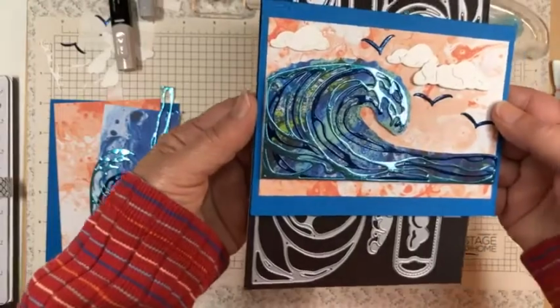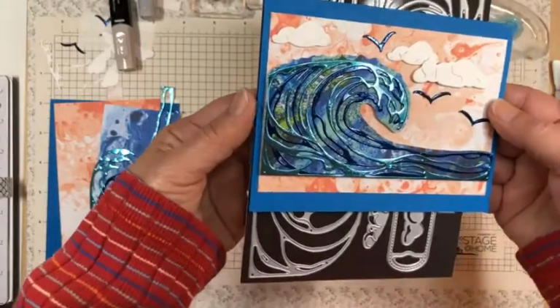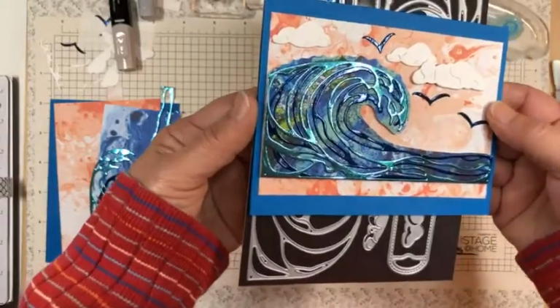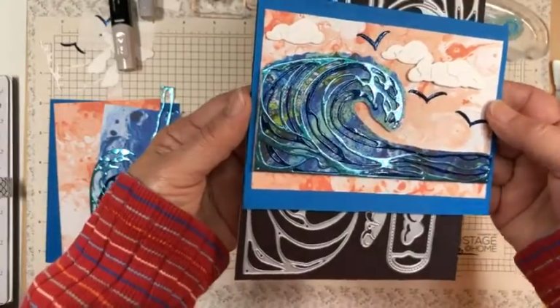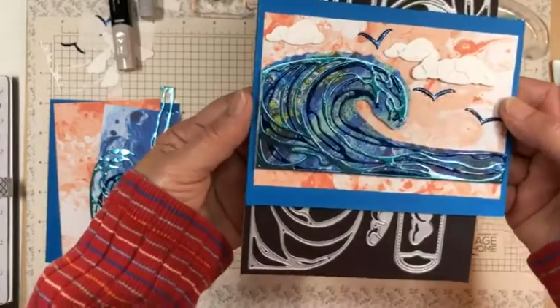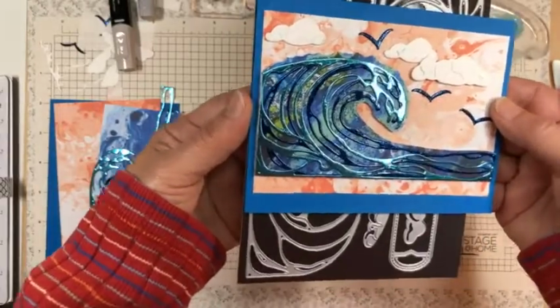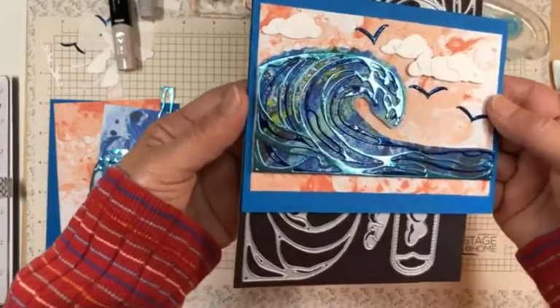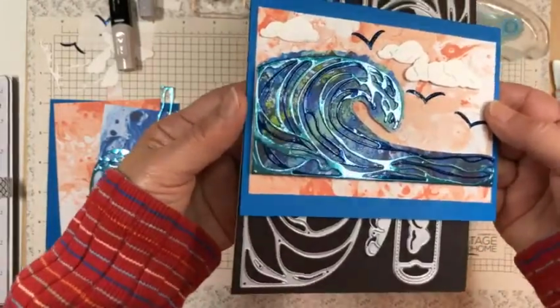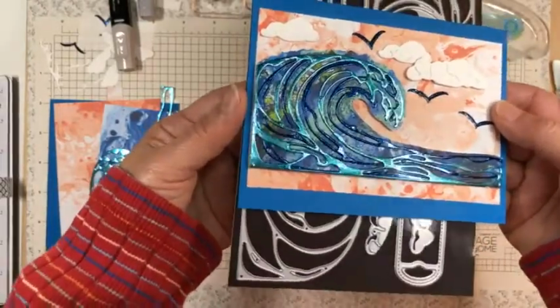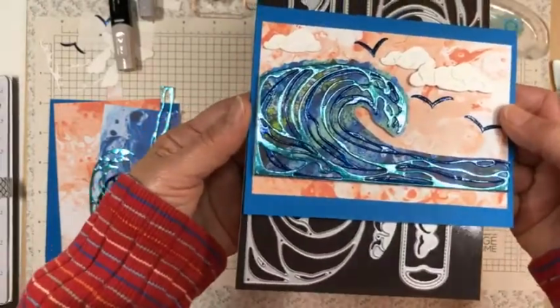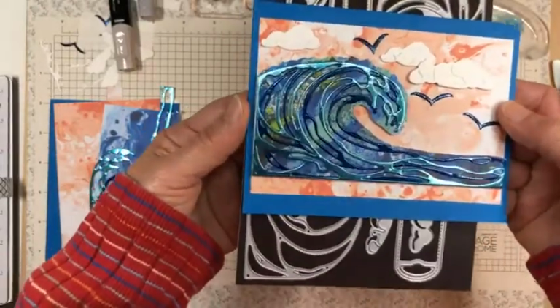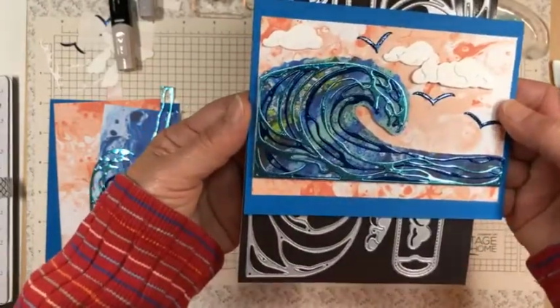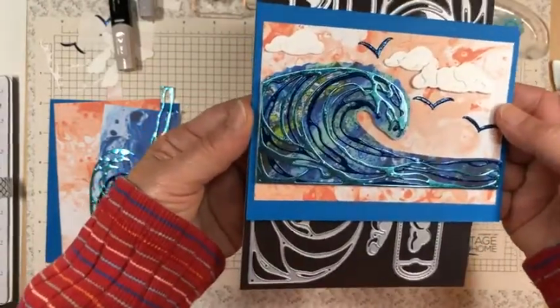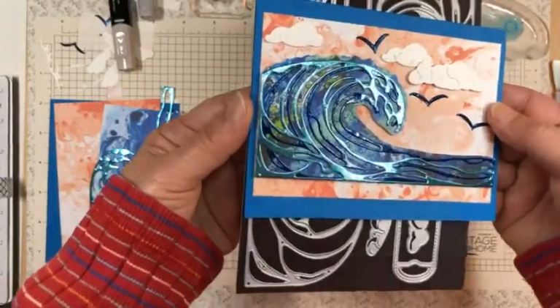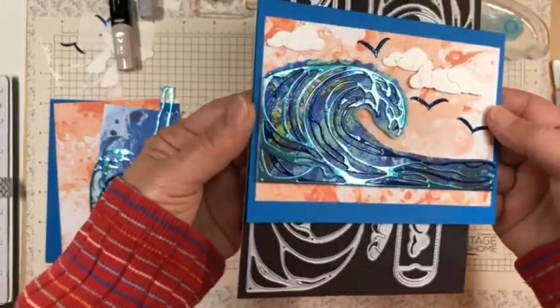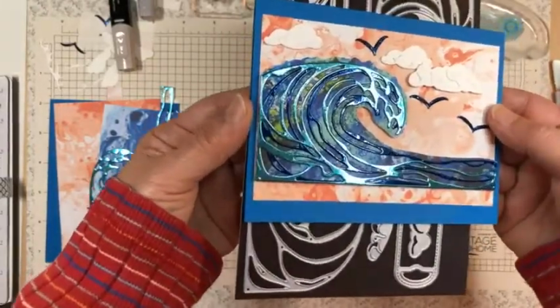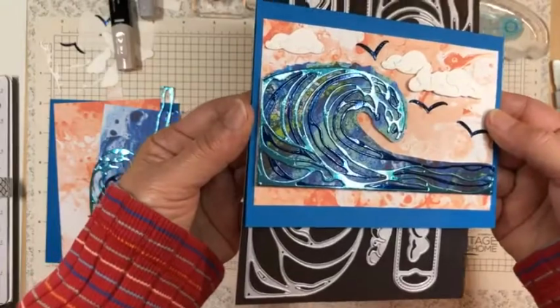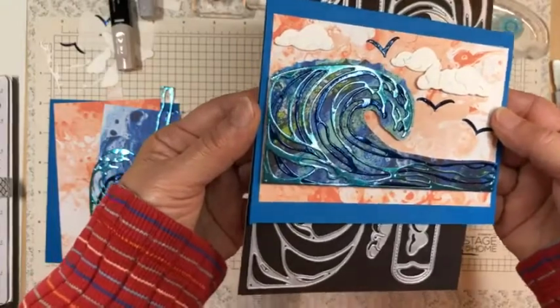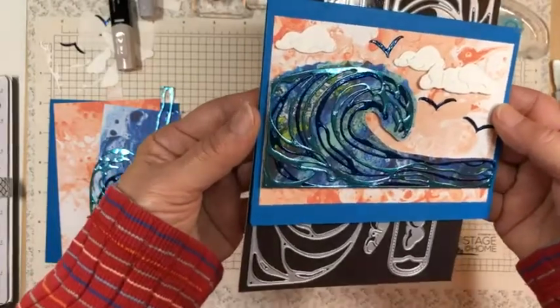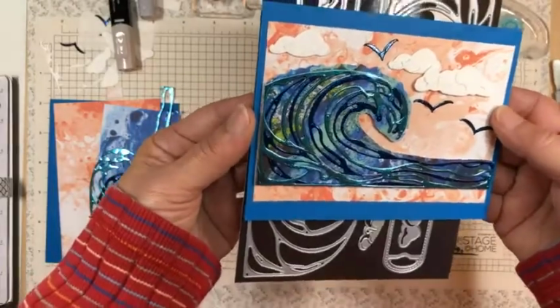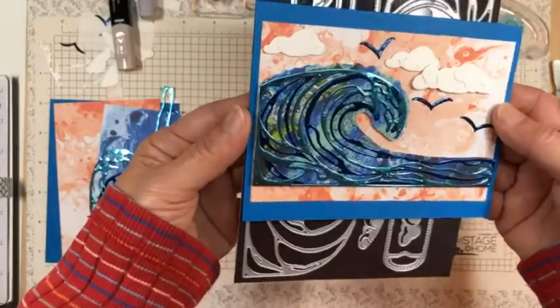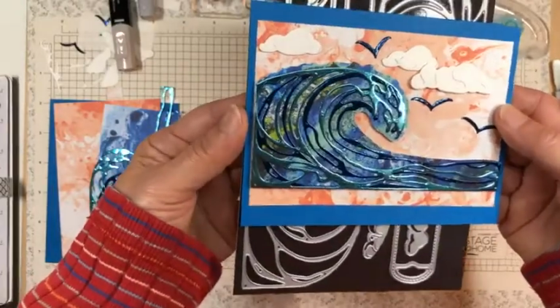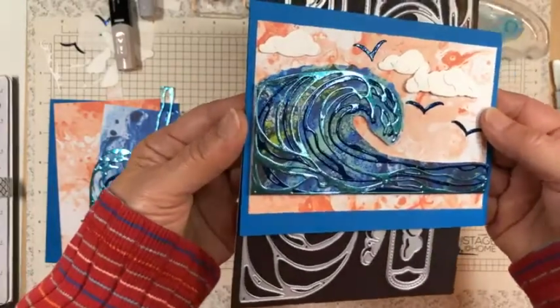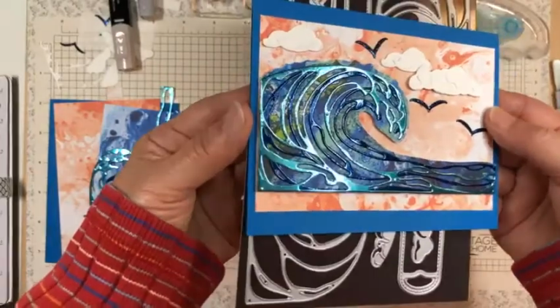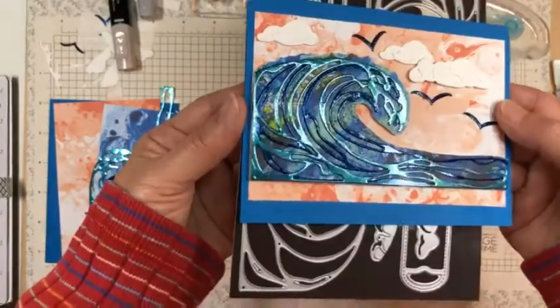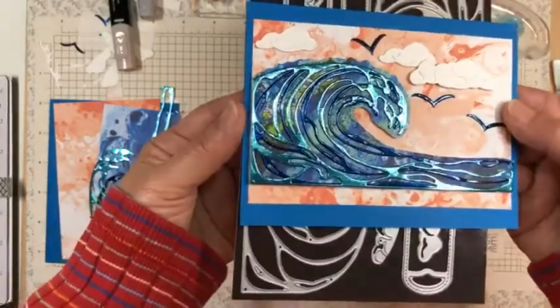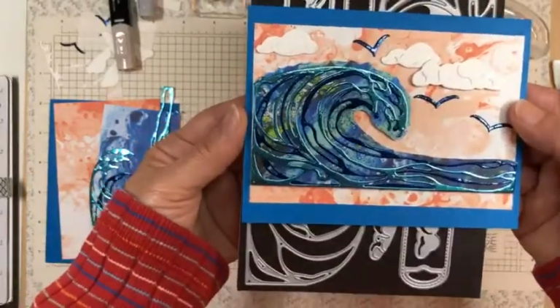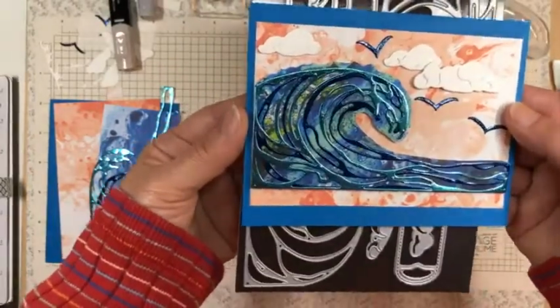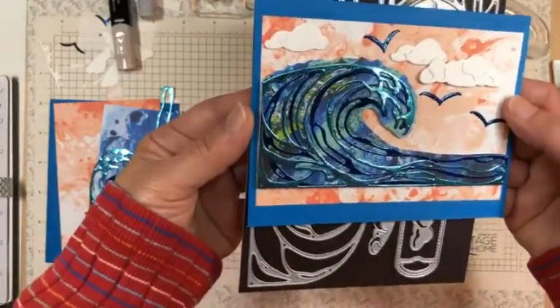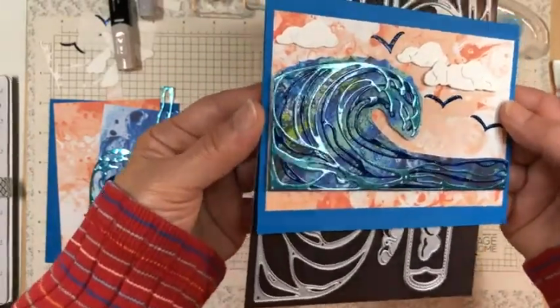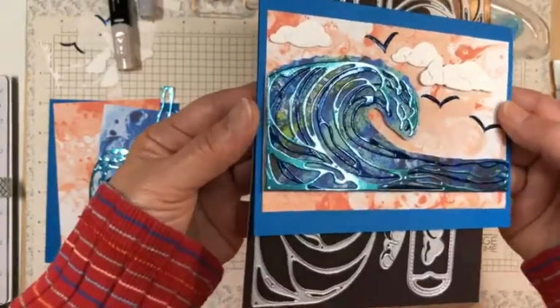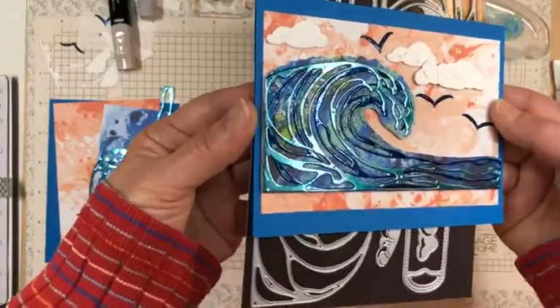Thank you so much for joining me. I've used both of the blue foils. The Coastal Cabana is the lighter one that's more of the teal, and the Night of Navy.